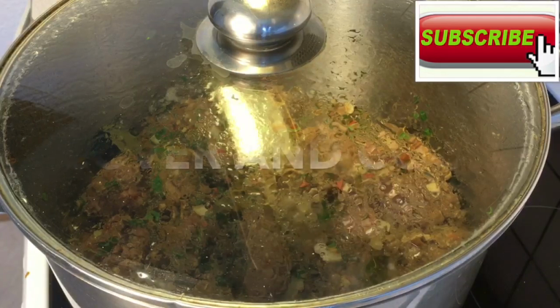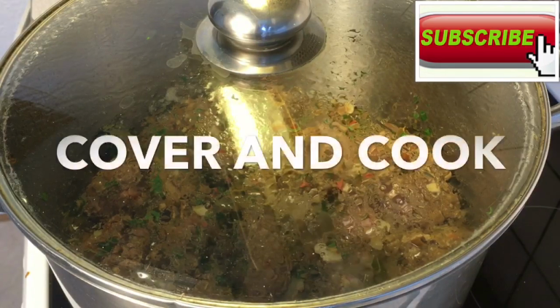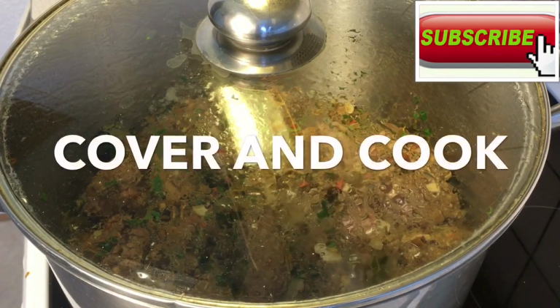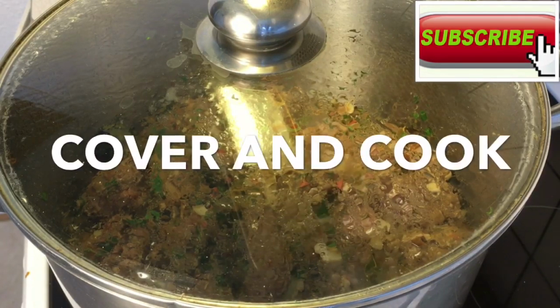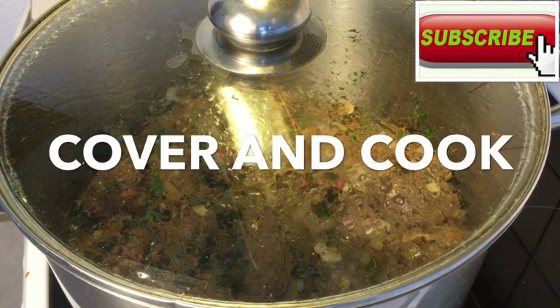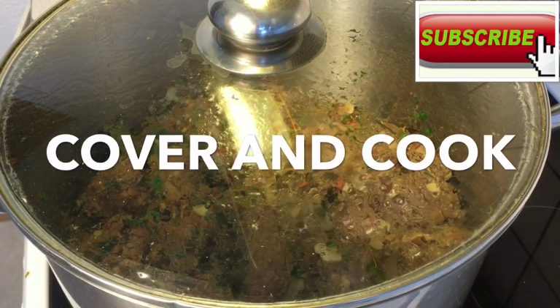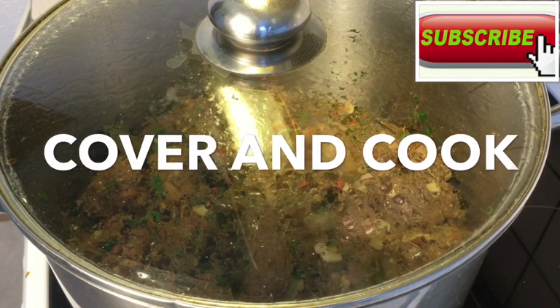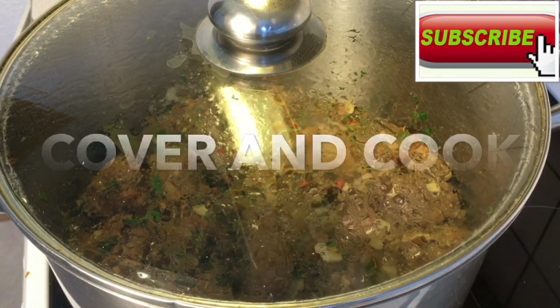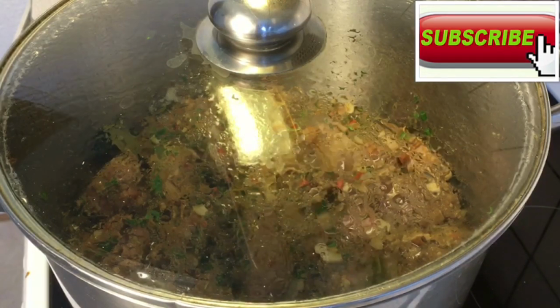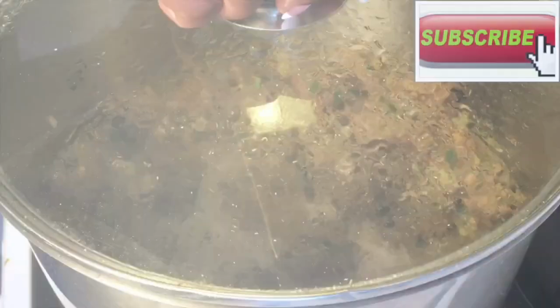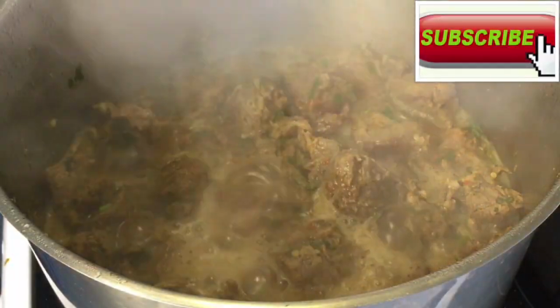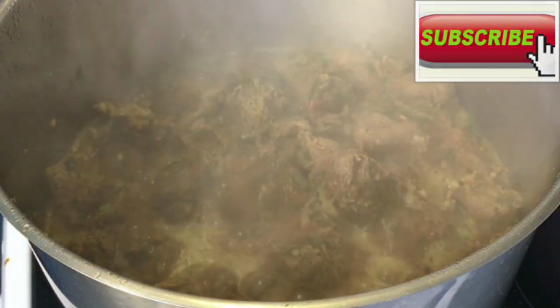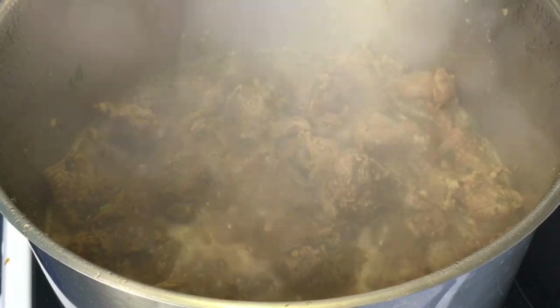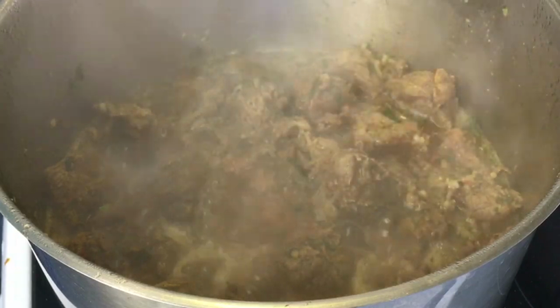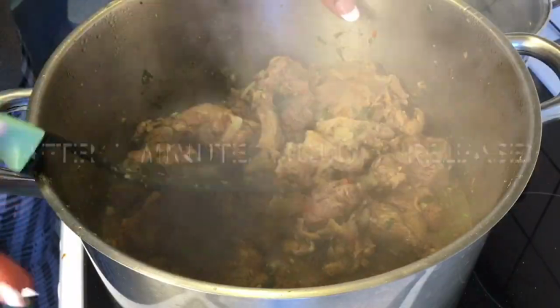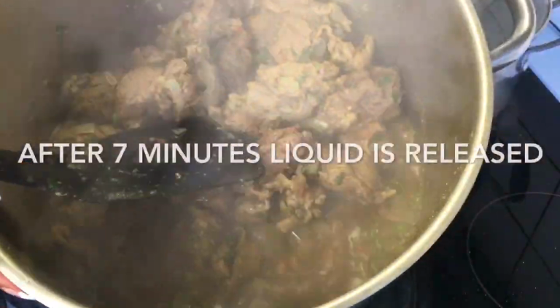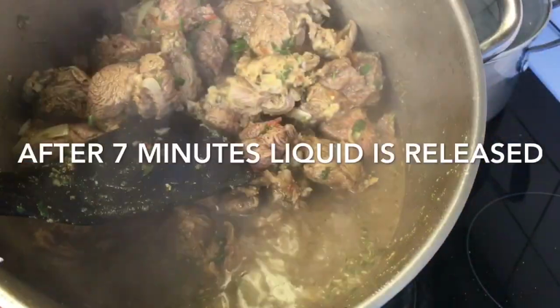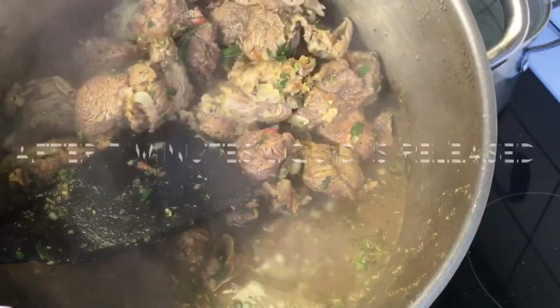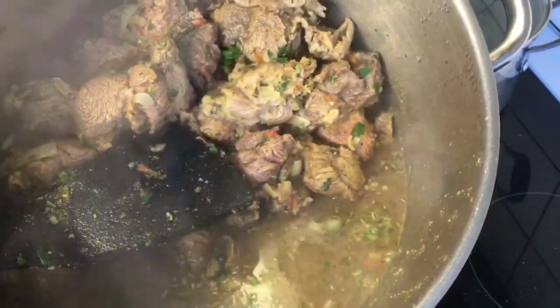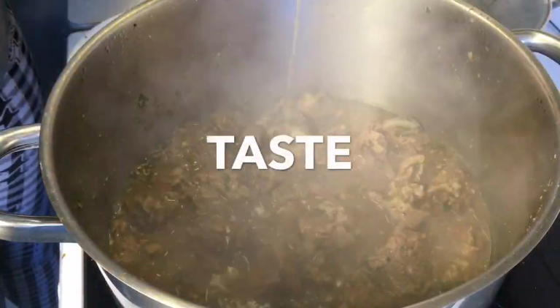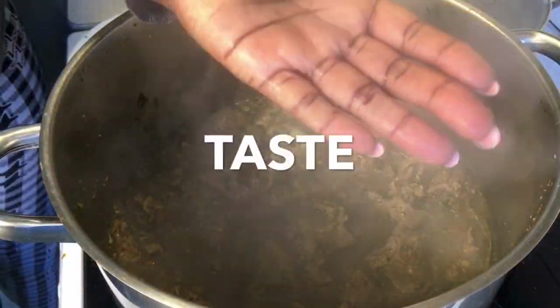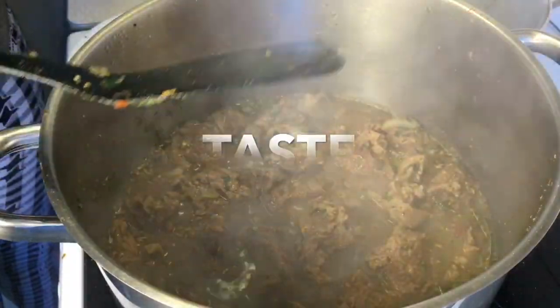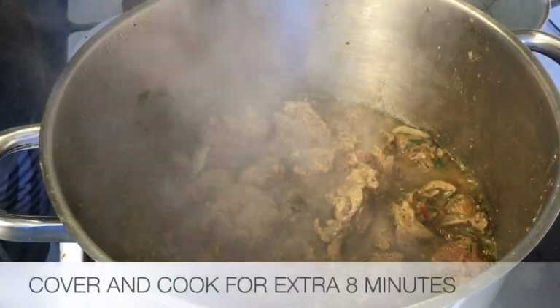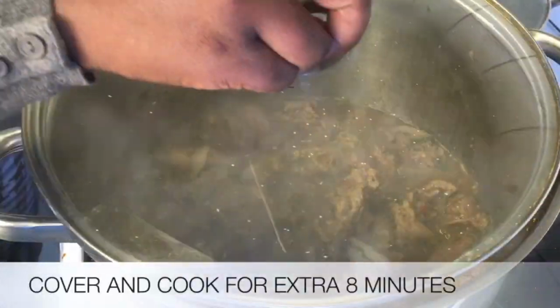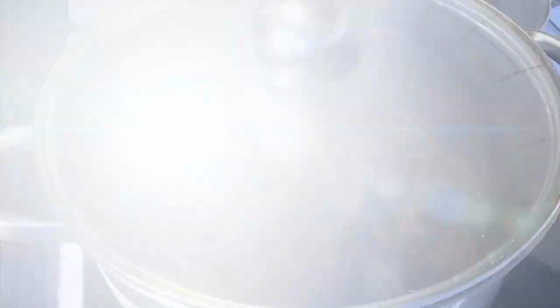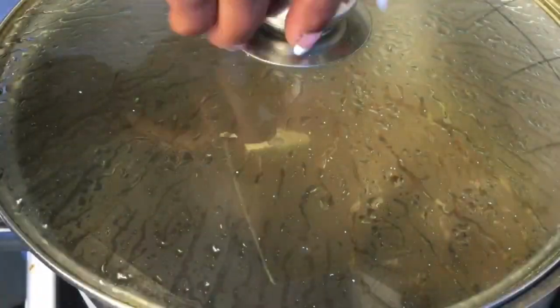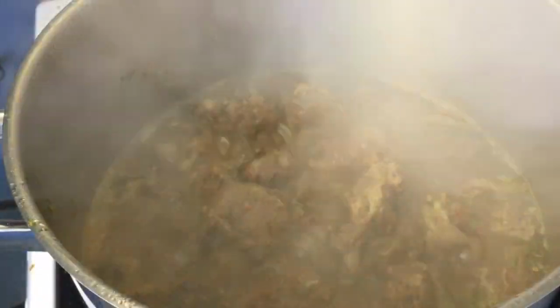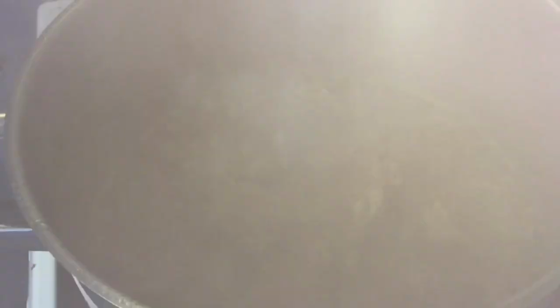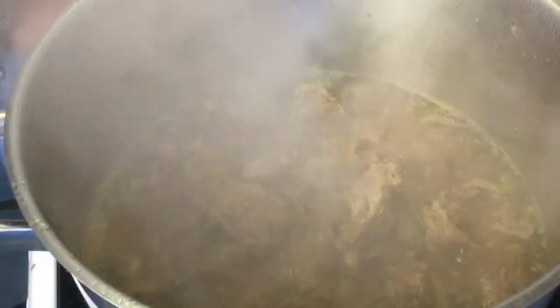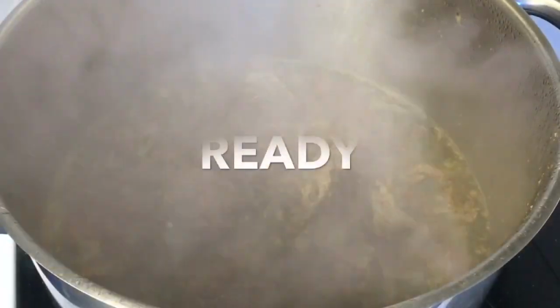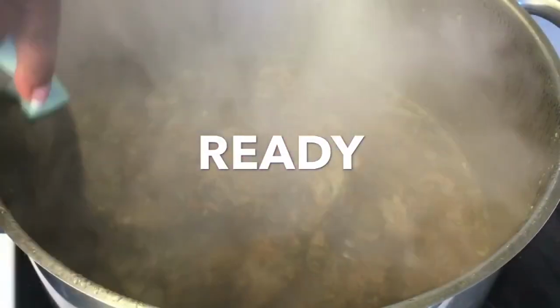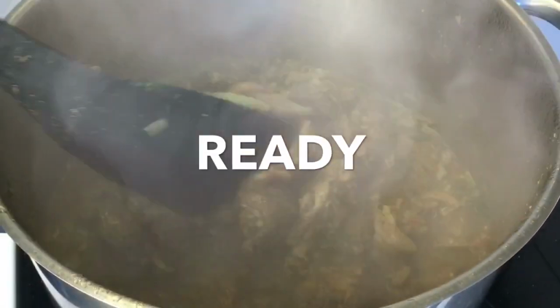Cover and cook for a total of 10 to 15 minutes or more, depending on your meat's texture. Note that the meat should not be overcooked since it will be fried or grilled in the next step.